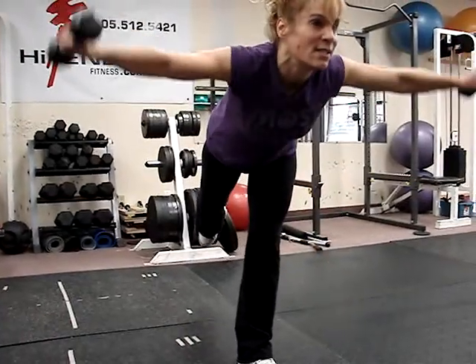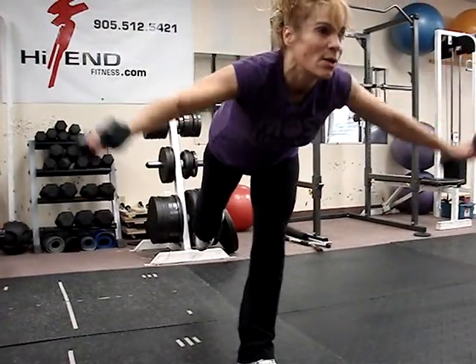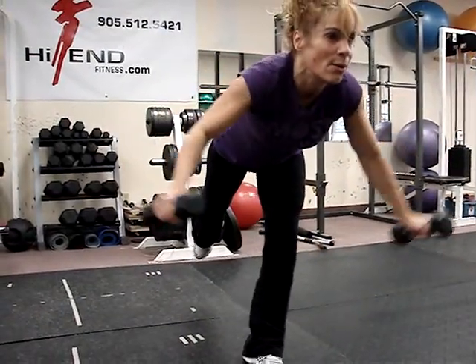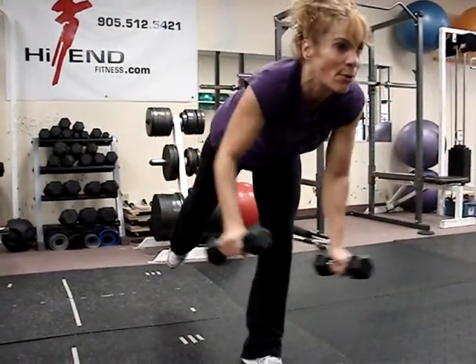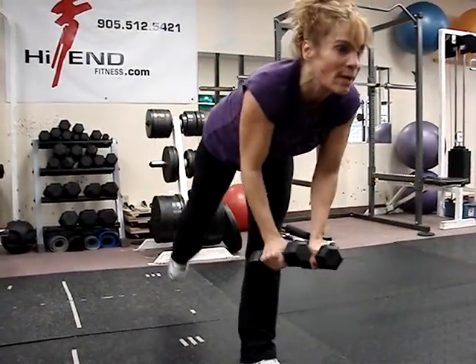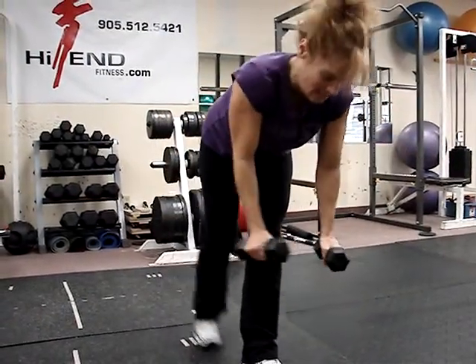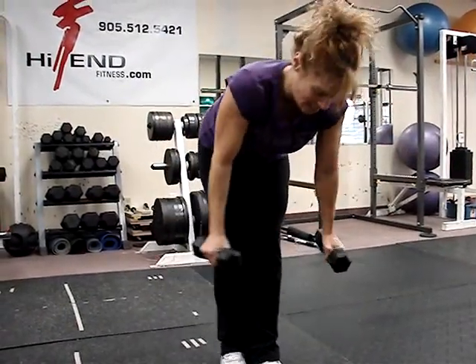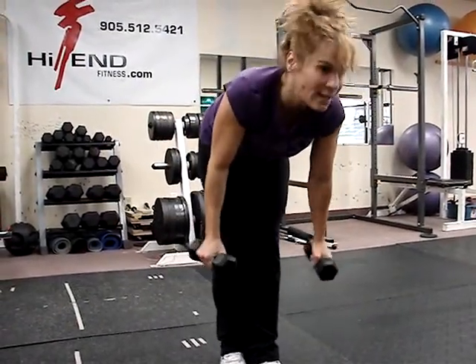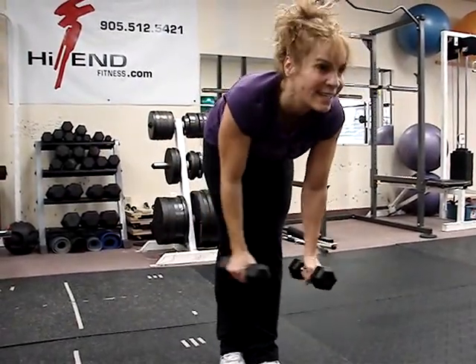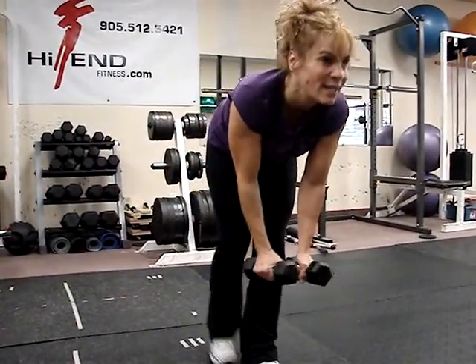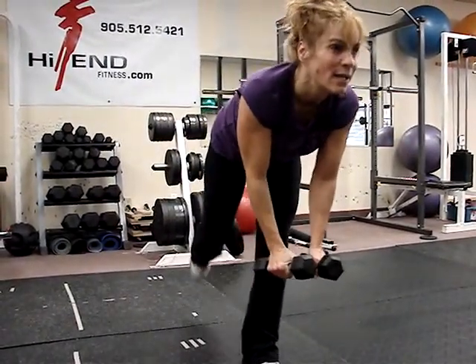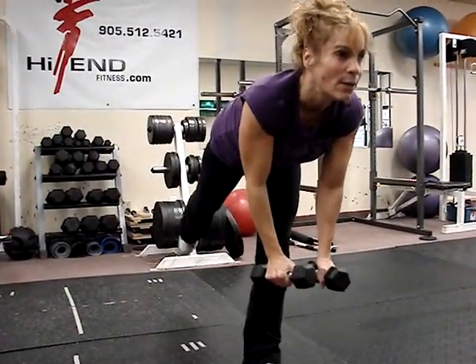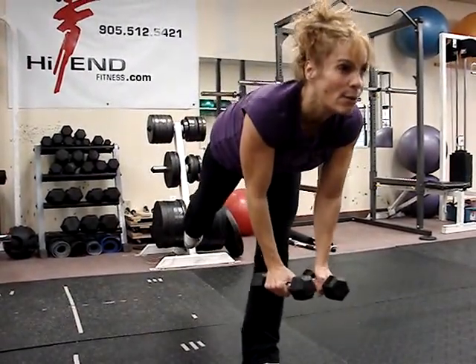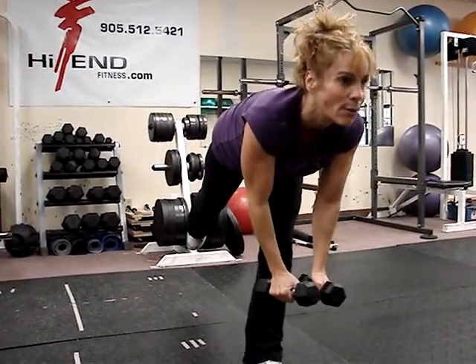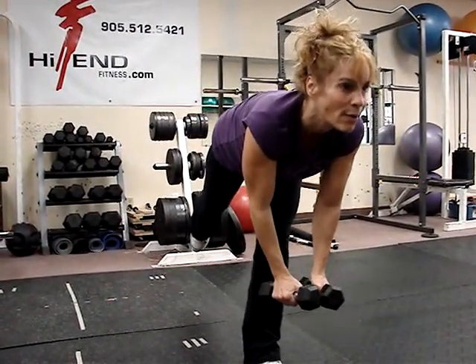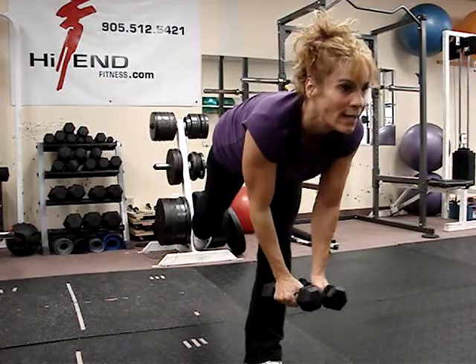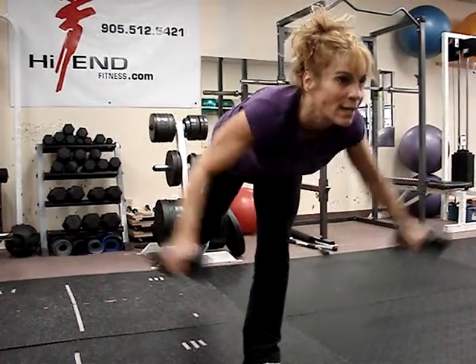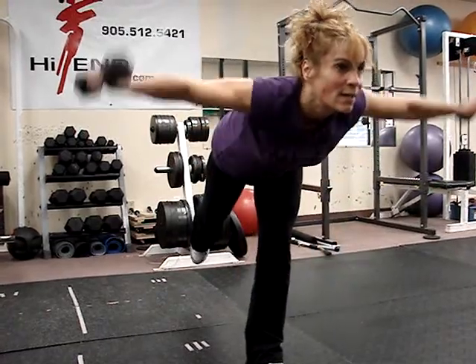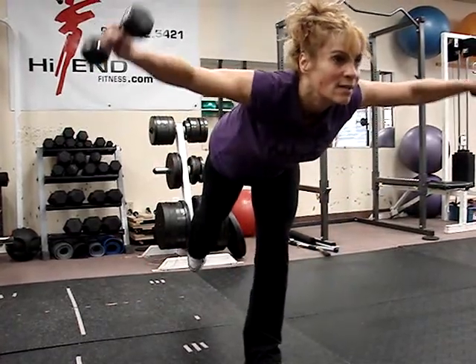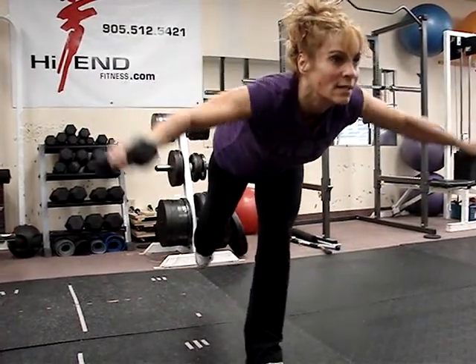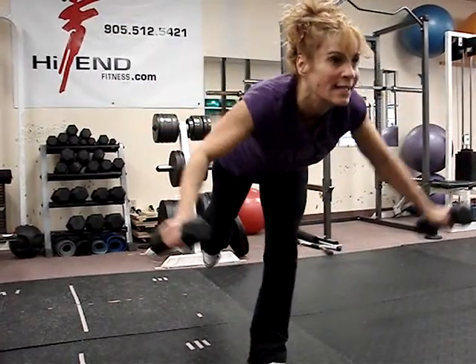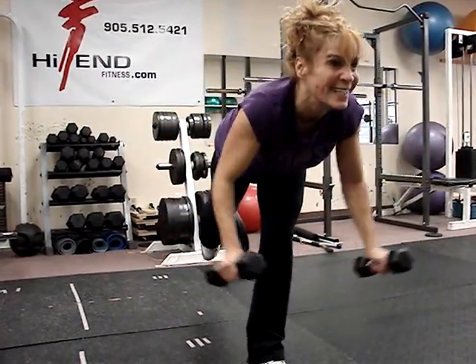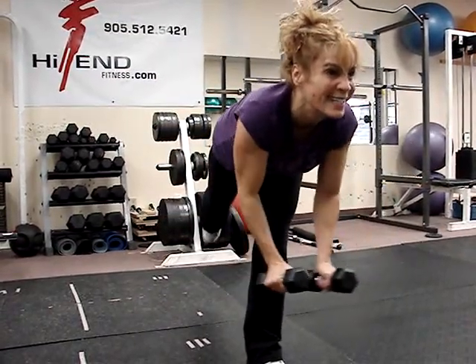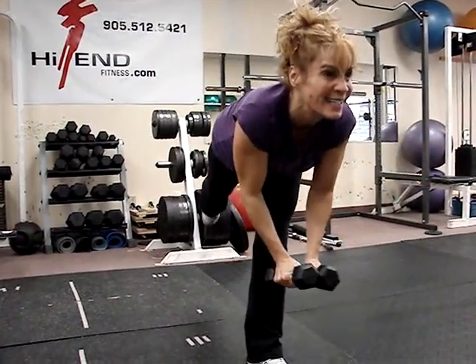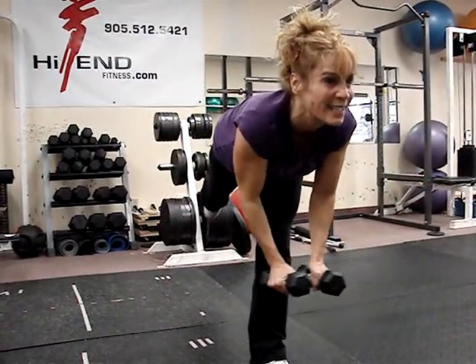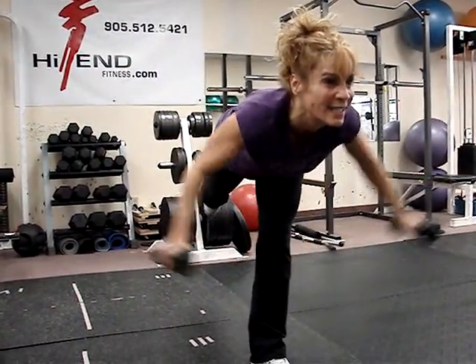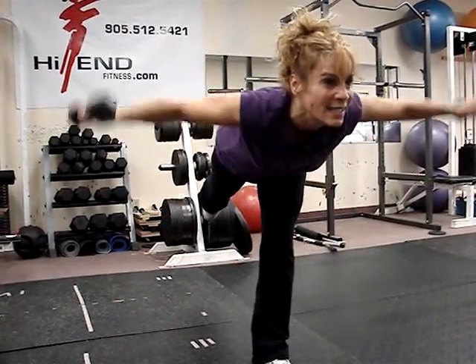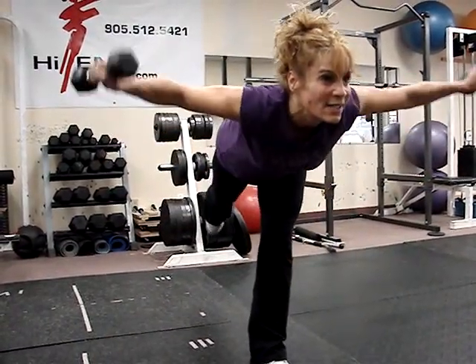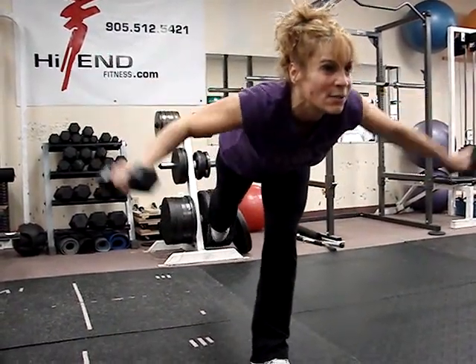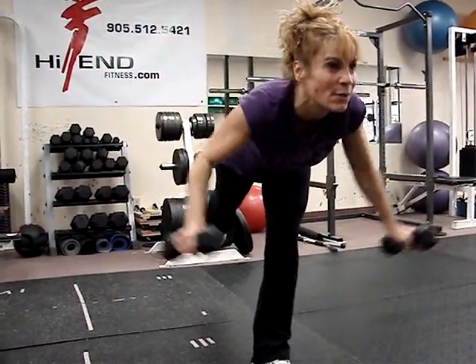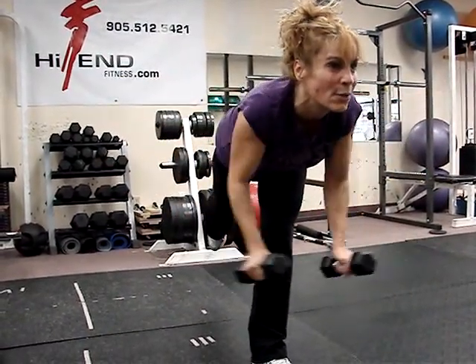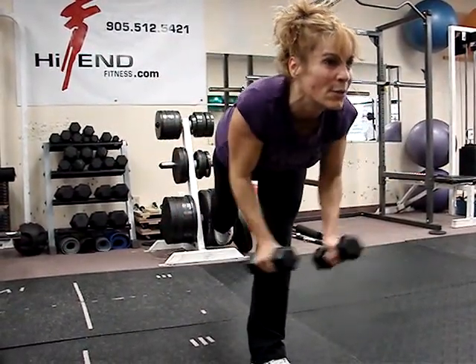Keep that back leg up as high as you can — one leg balance, rear delt fly. Let's see you get ten times on each side.